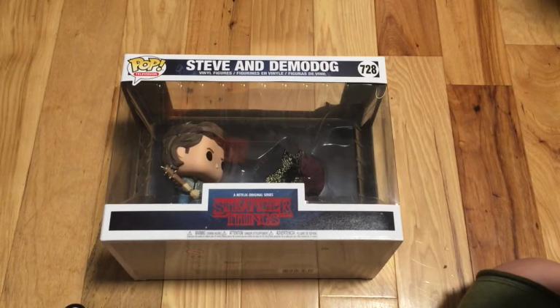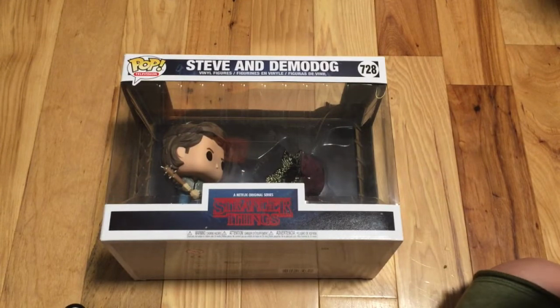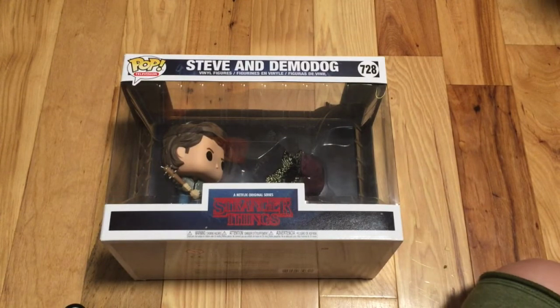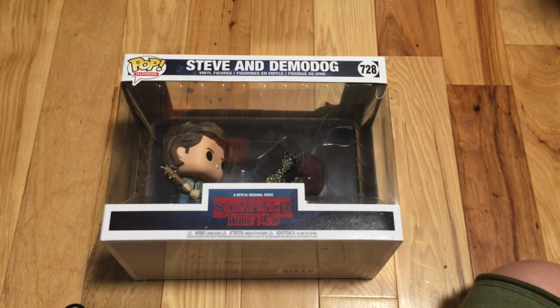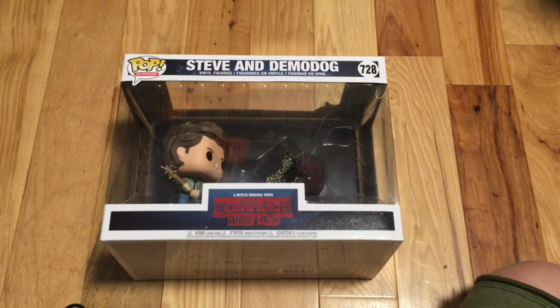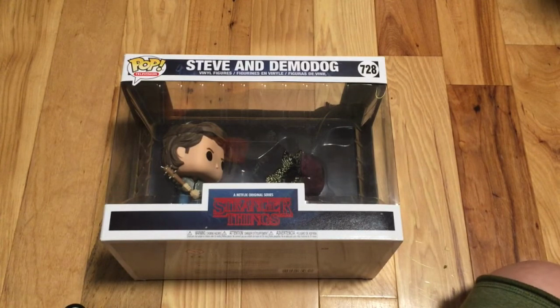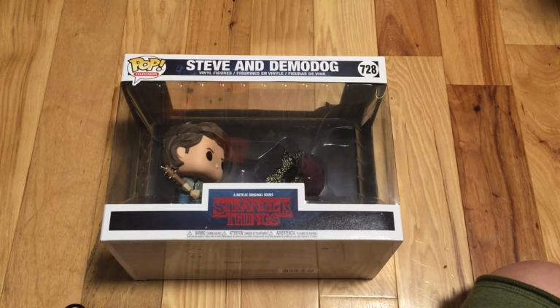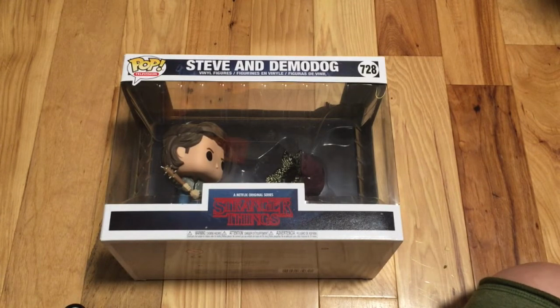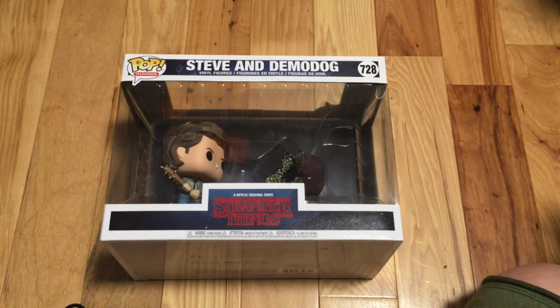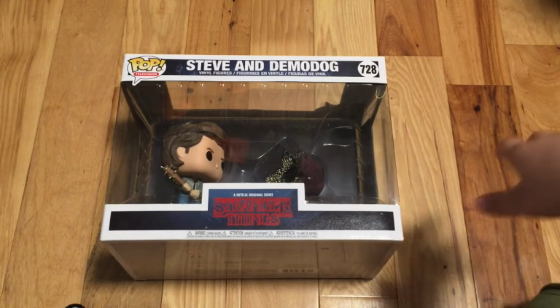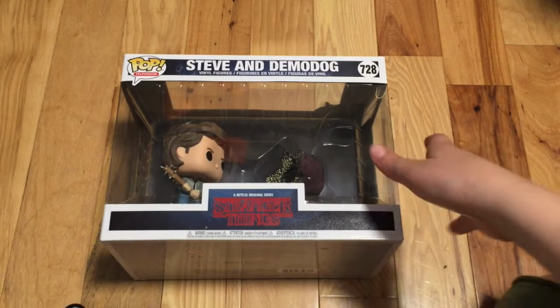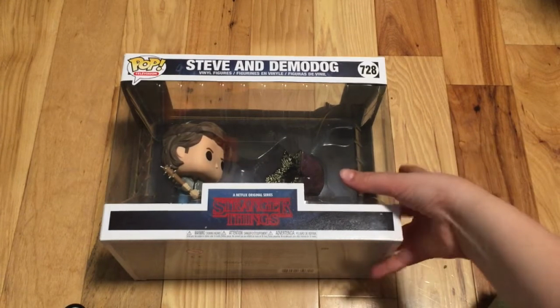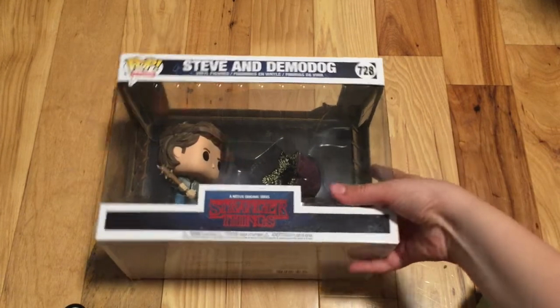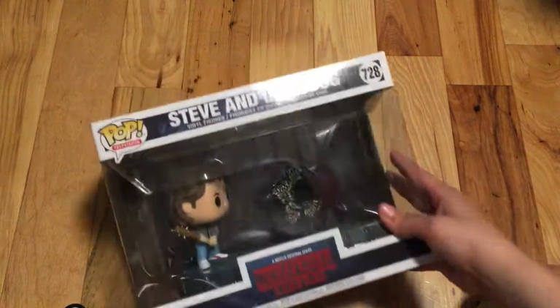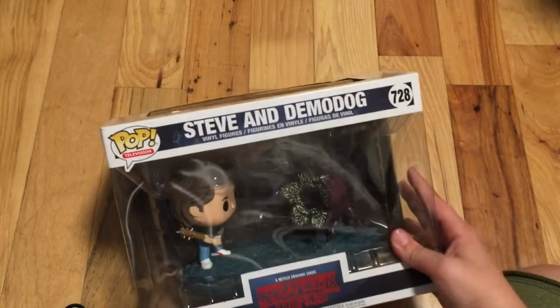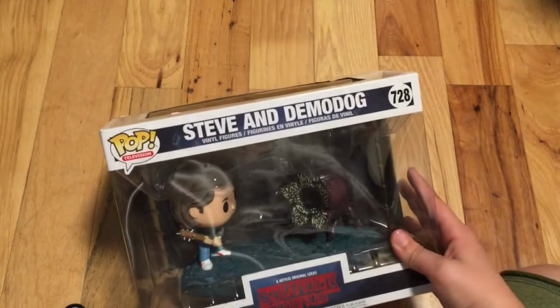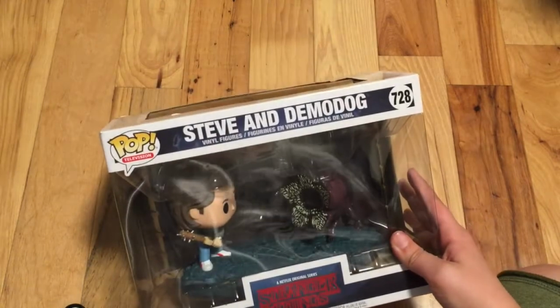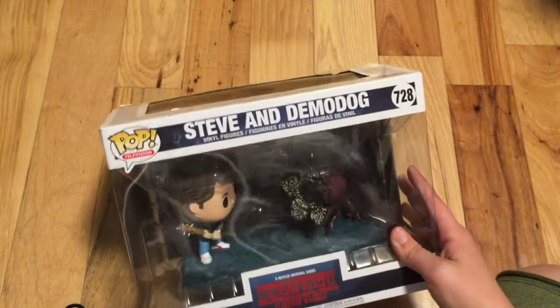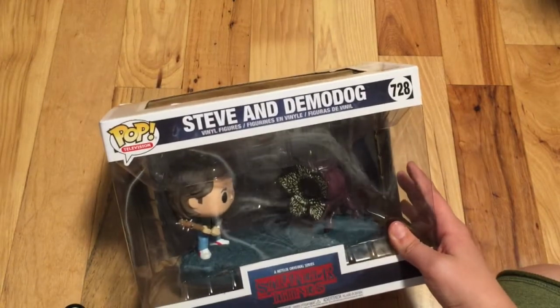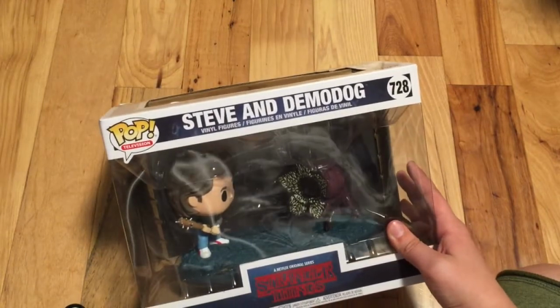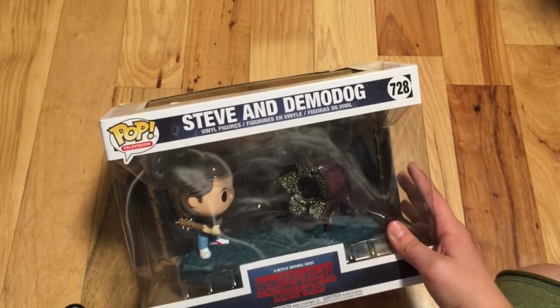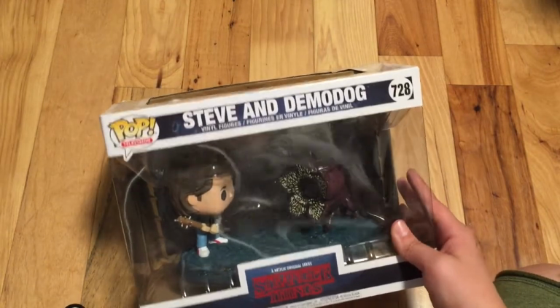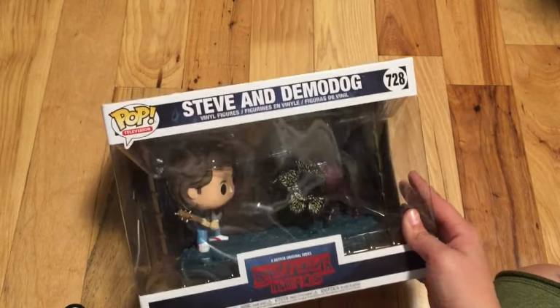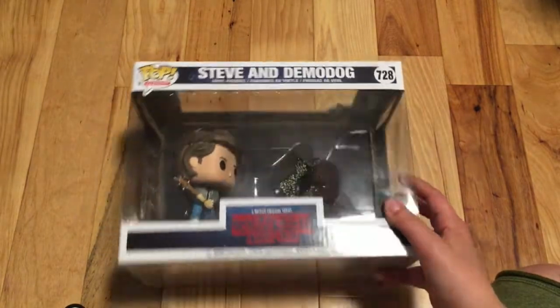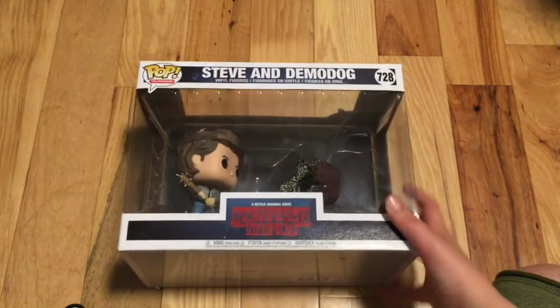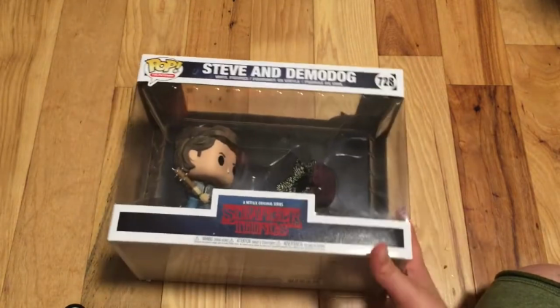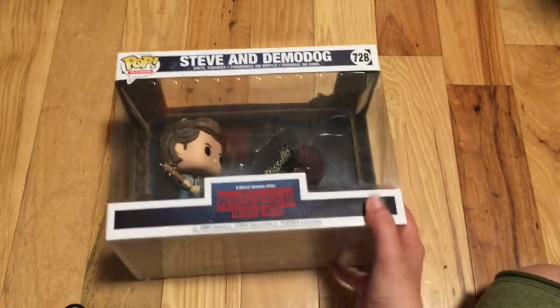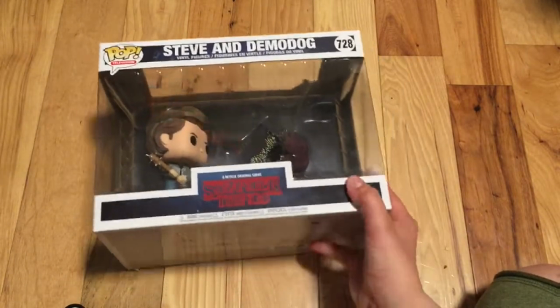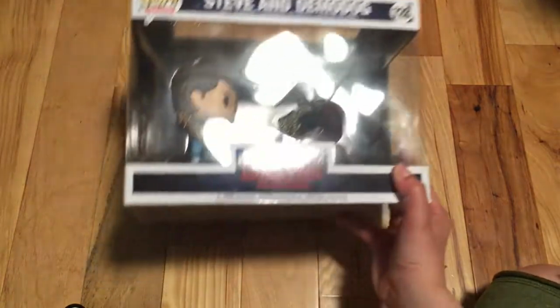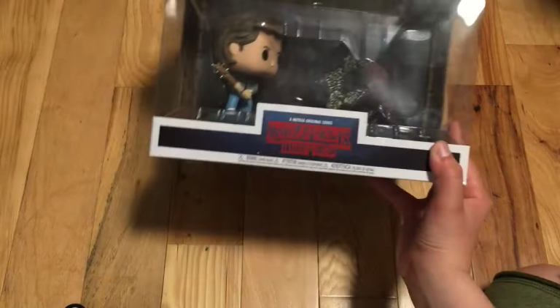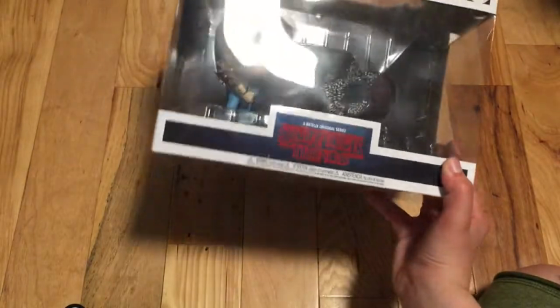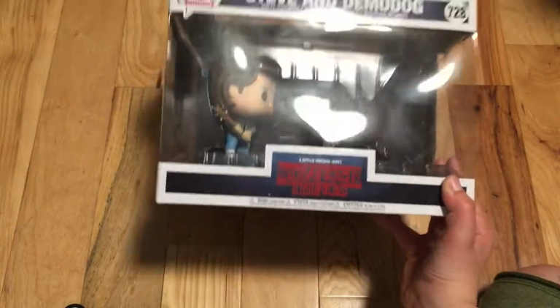Hello, it's AsomestGuyEver here, and today I have a Stranger Things Pop Television Funko Steve and Demidog pack. This is from the second season.